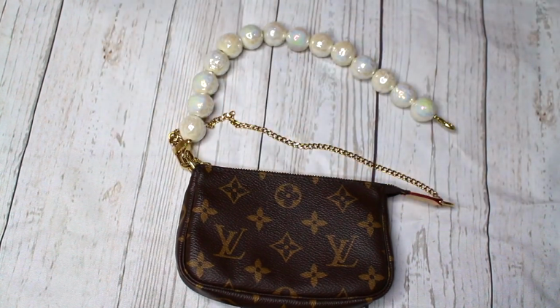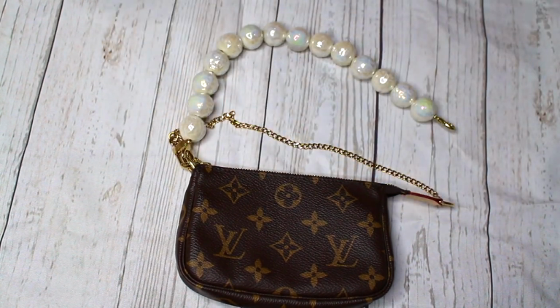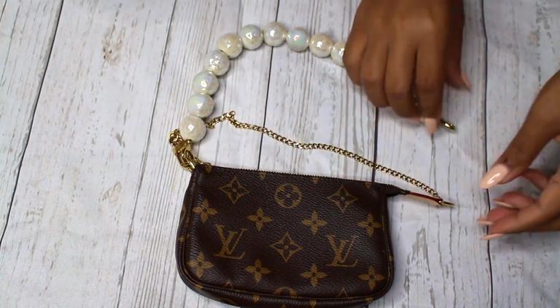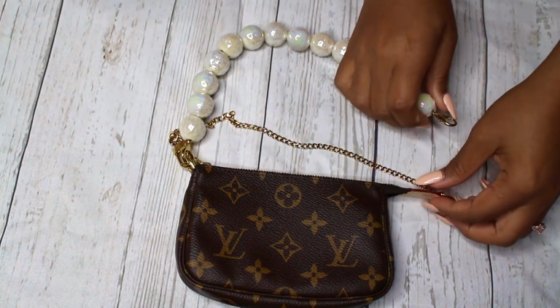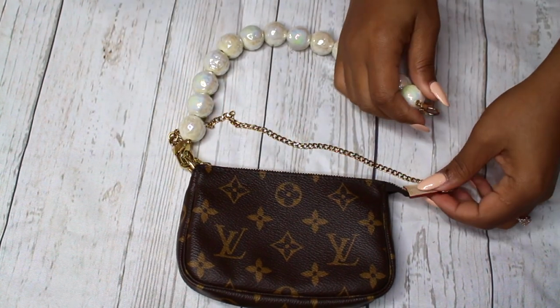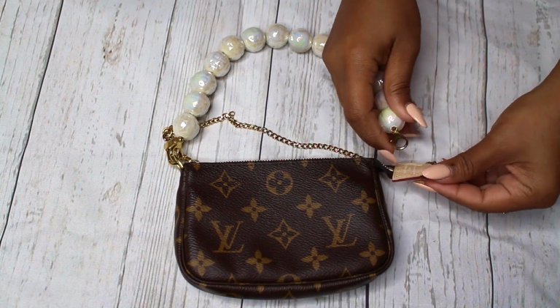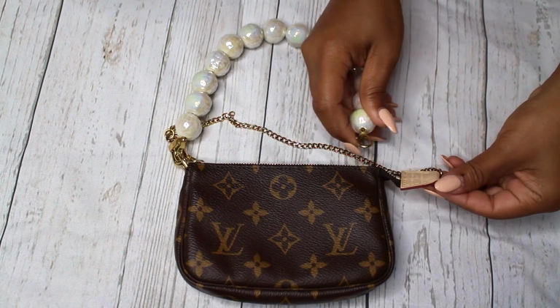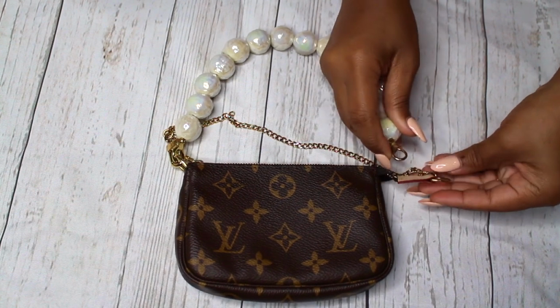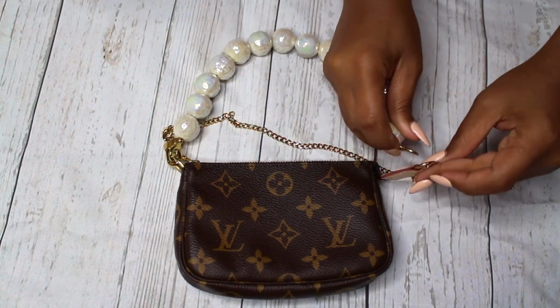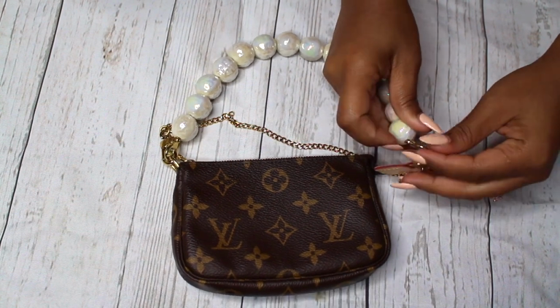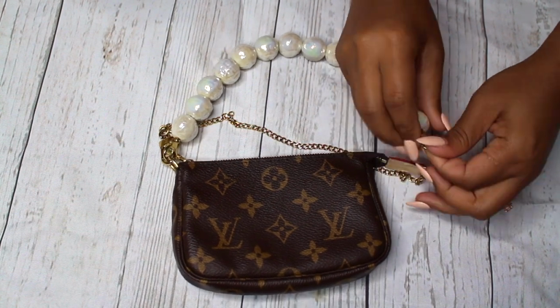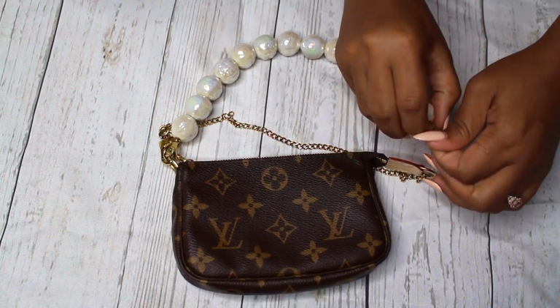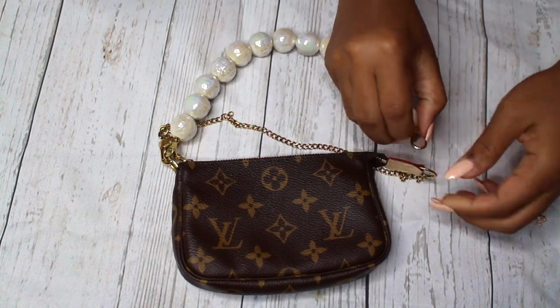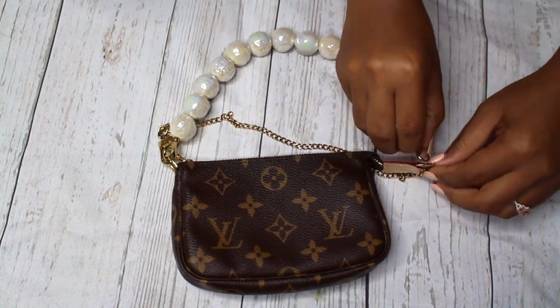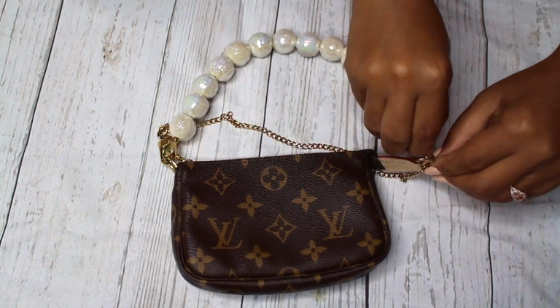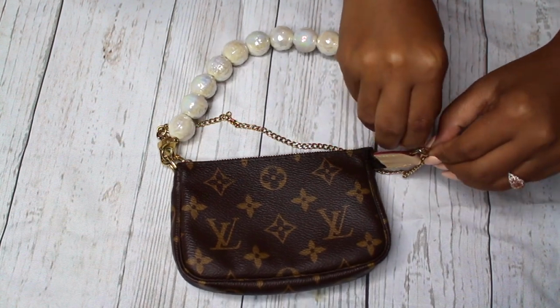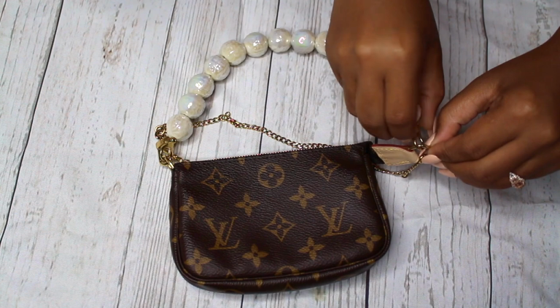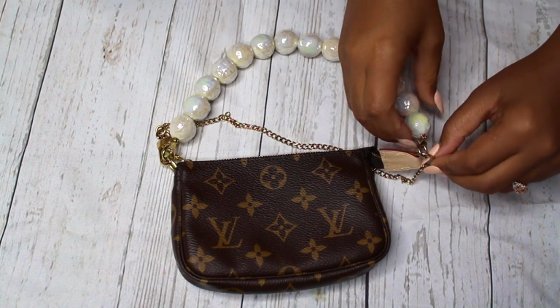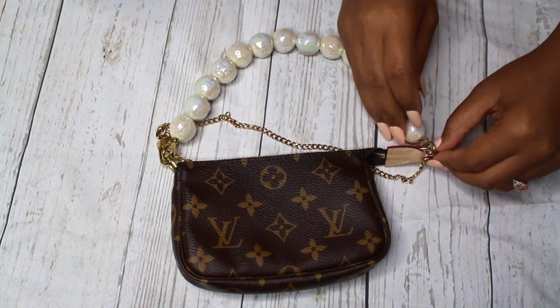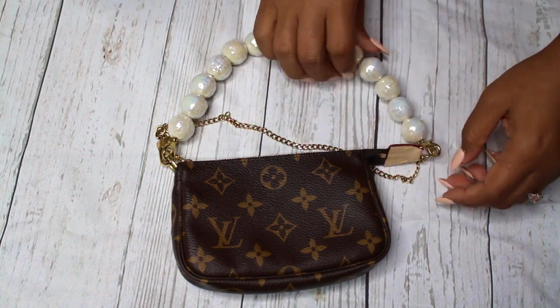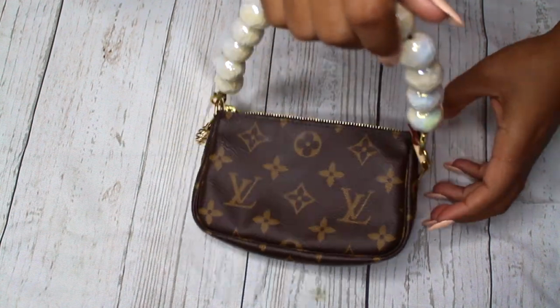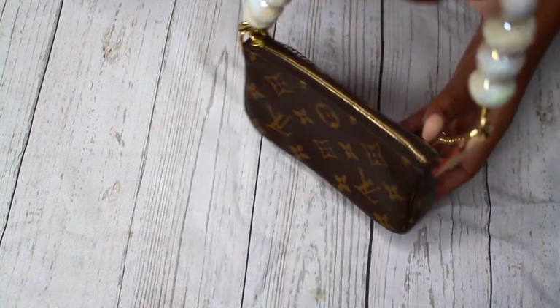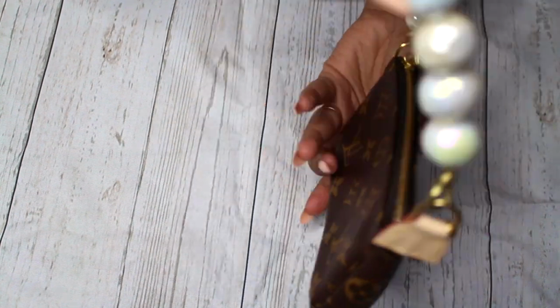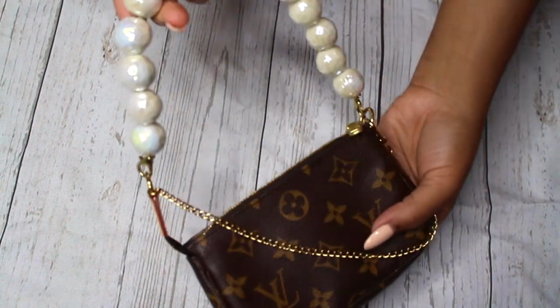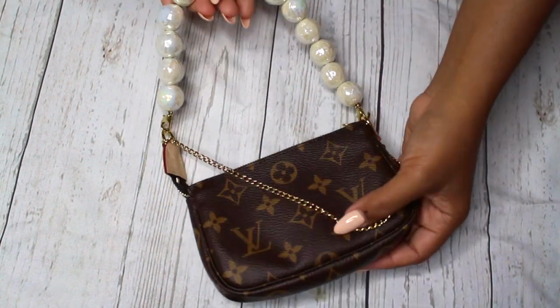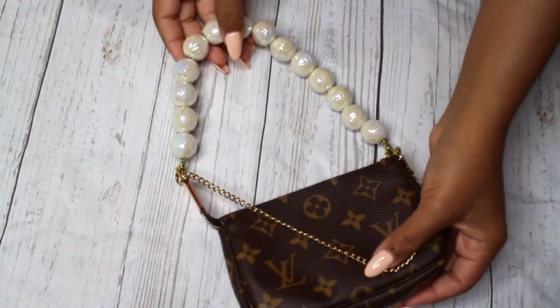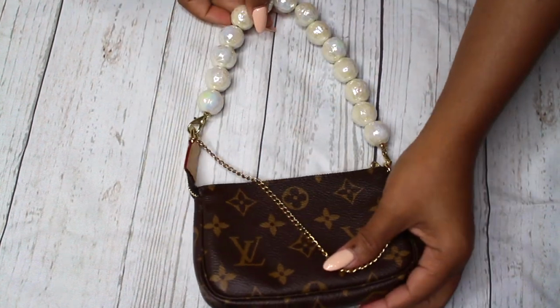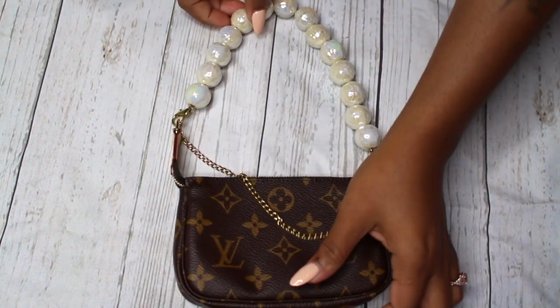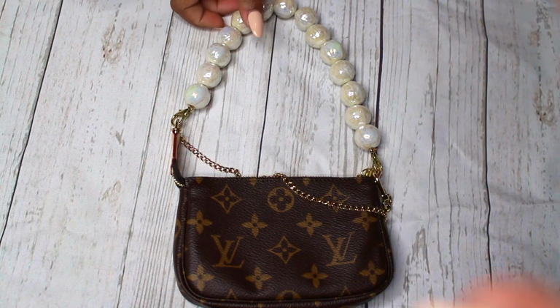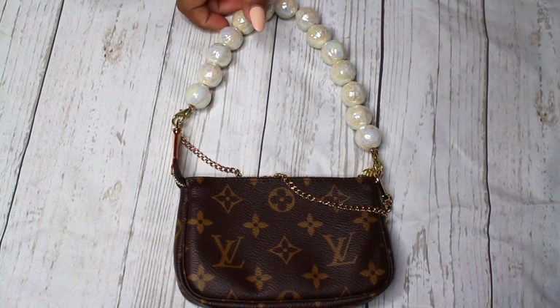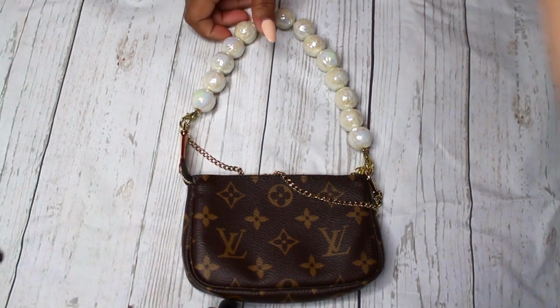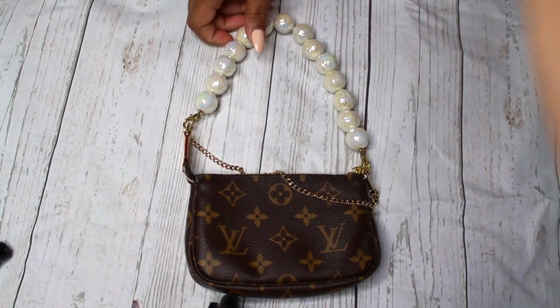Here I'm just showing you what the strap looks like attached onto the bag. This strap definitely adds a very cute, feminine, lady-like touch to the bag to kind of just zhuzh it up a little.